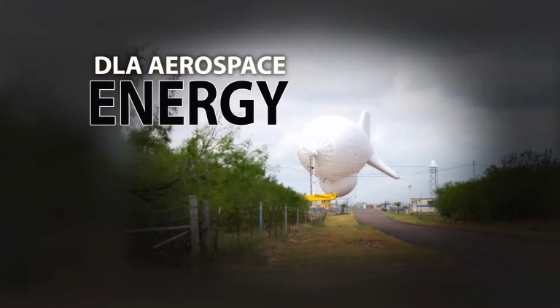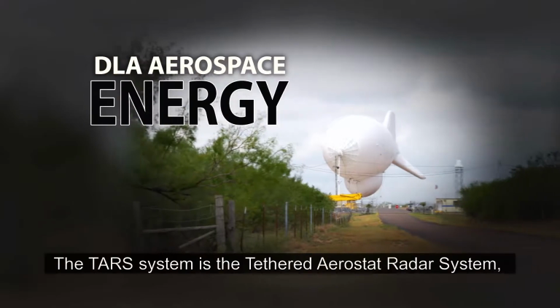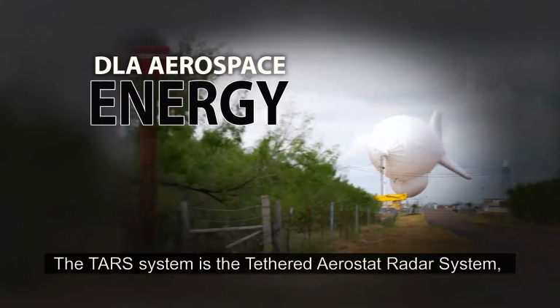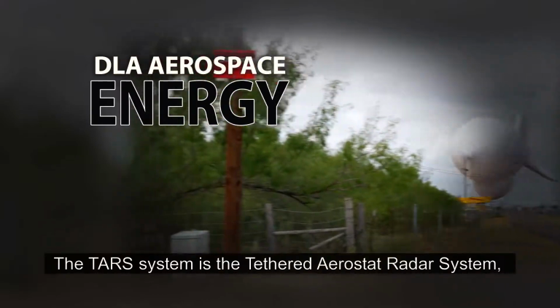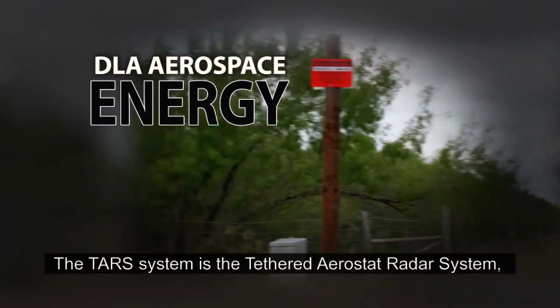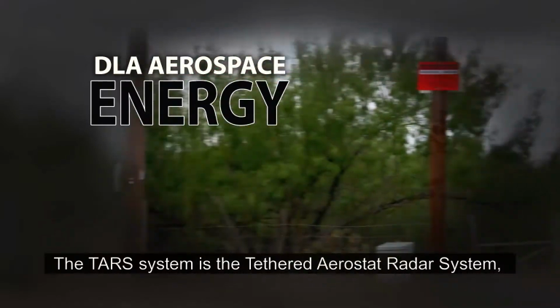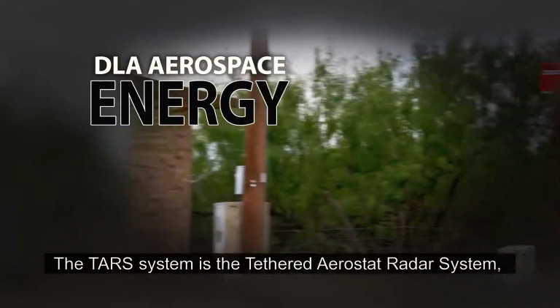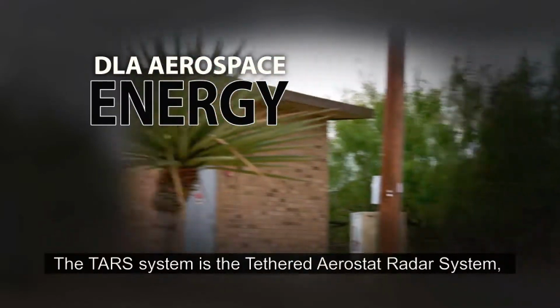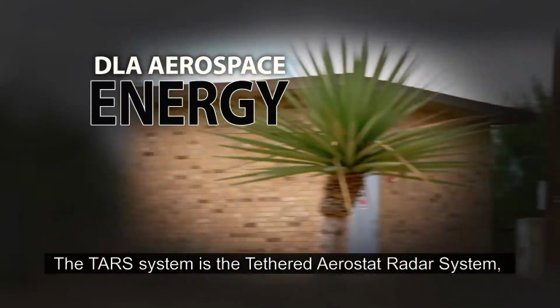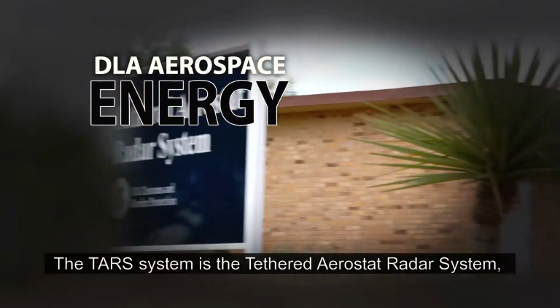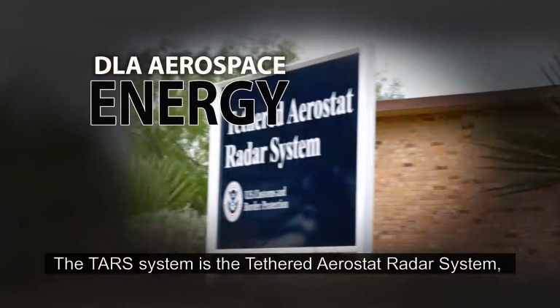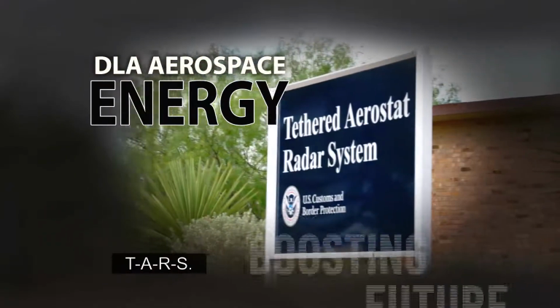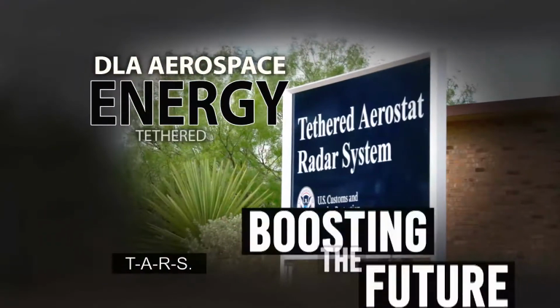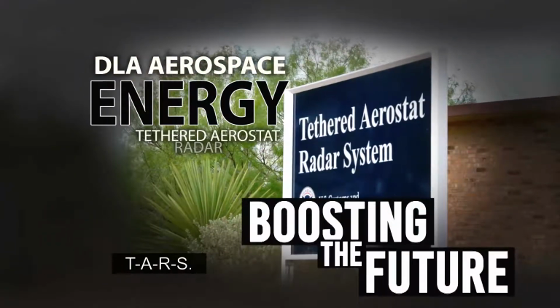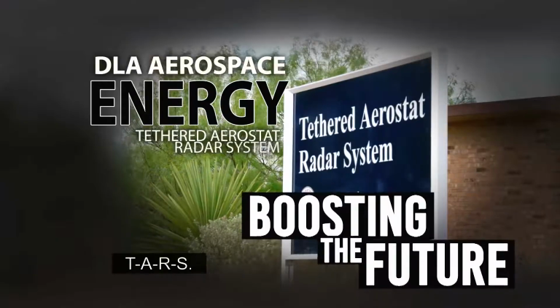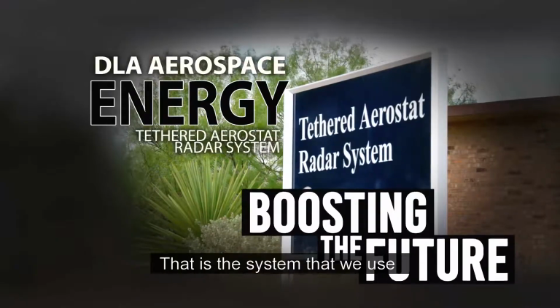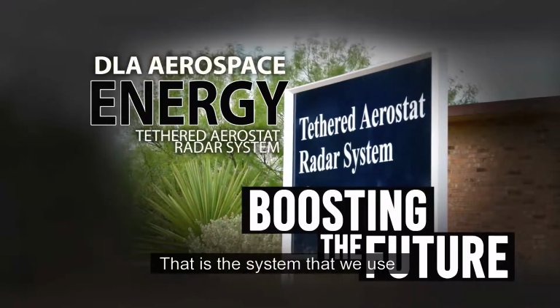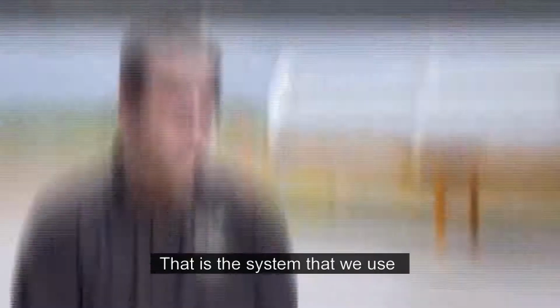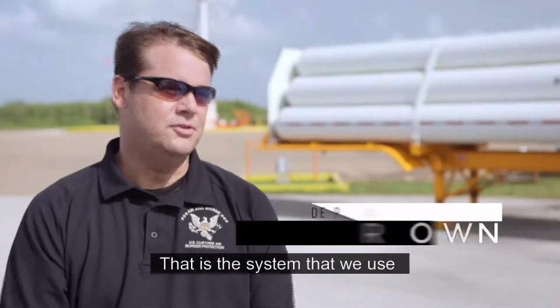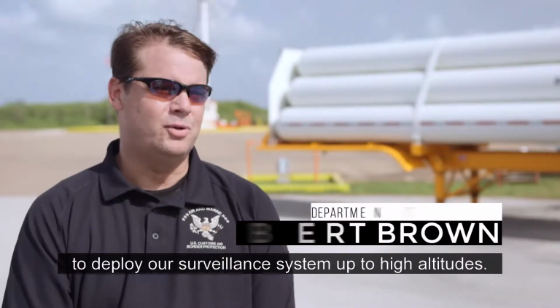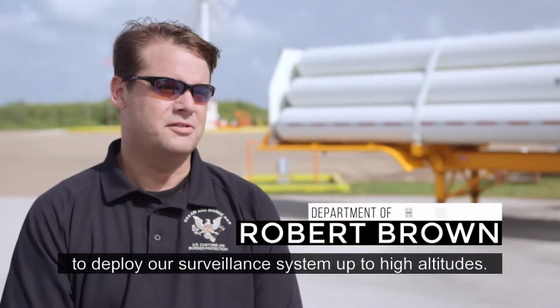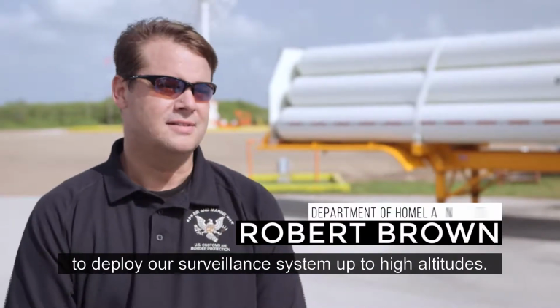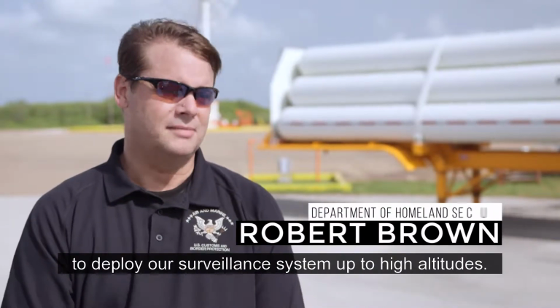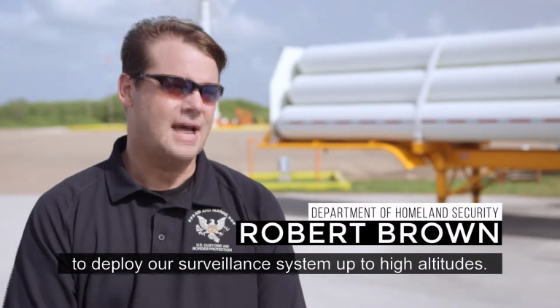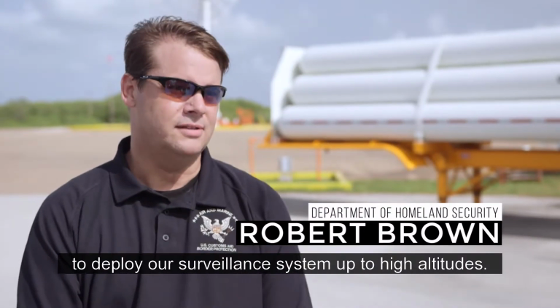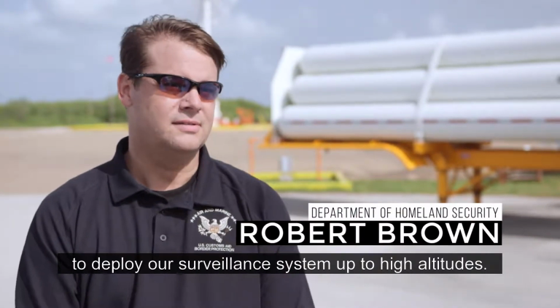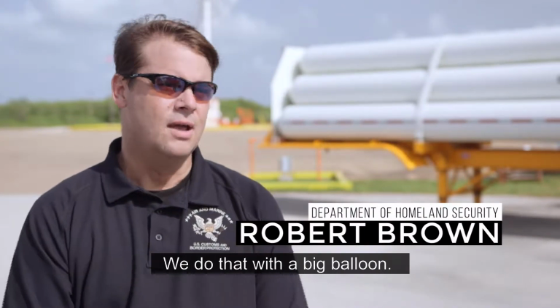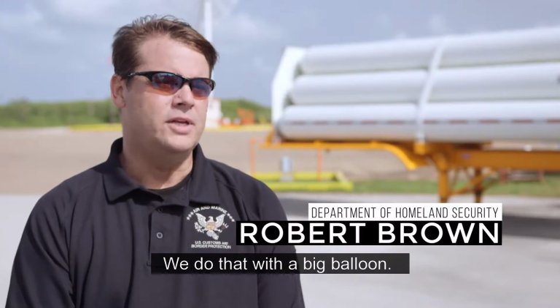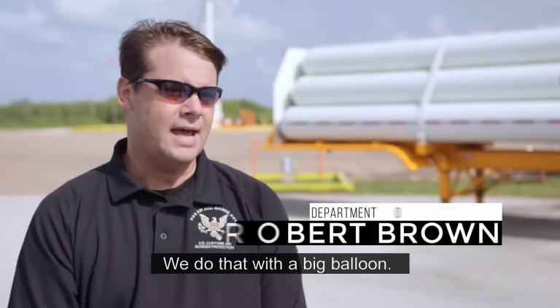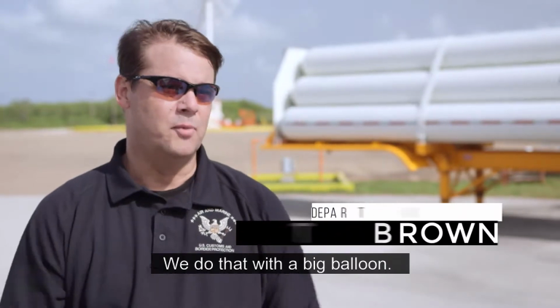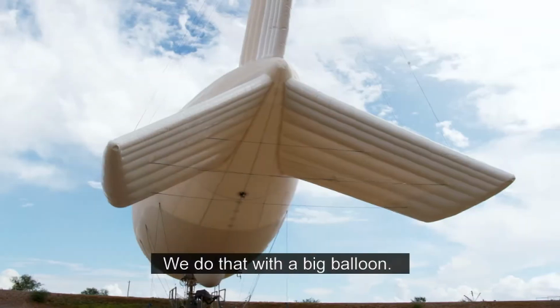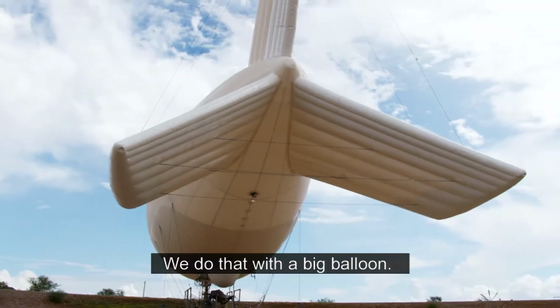The TARS system is the Tethered Aerostat Radar System, T-A-R-S. That is the system that we use to deploy our surveillance system up to high altitude. We do that with a big balloon.